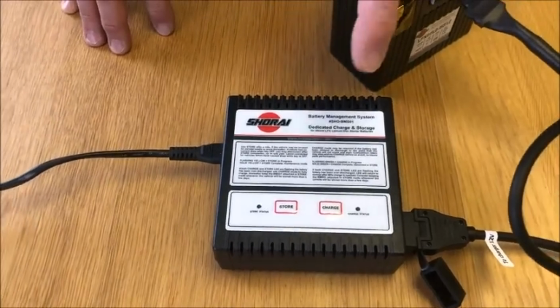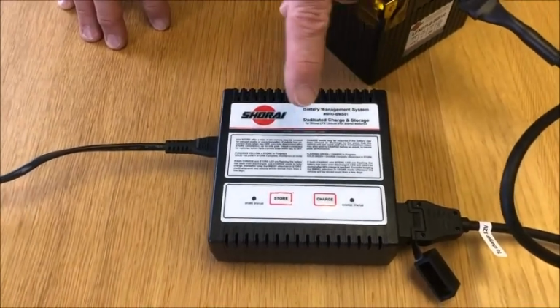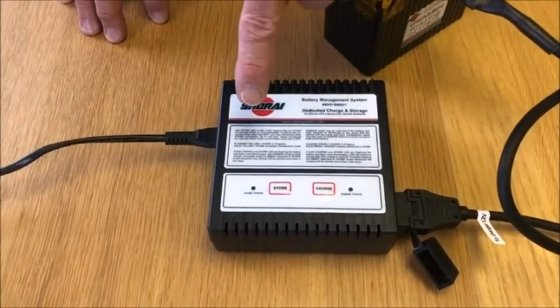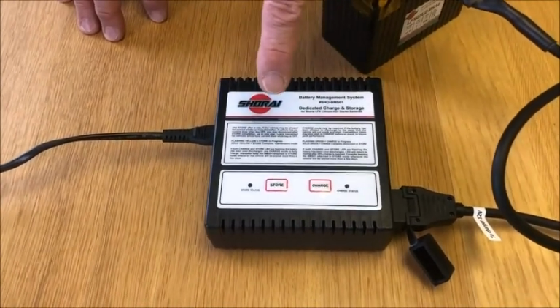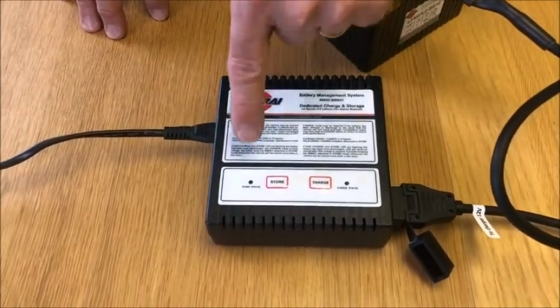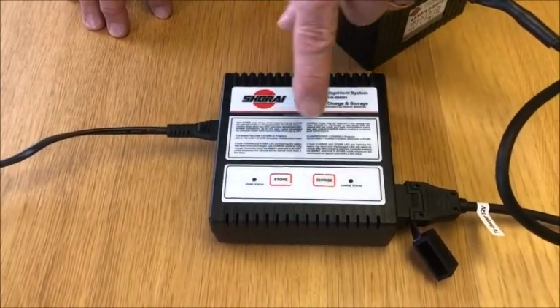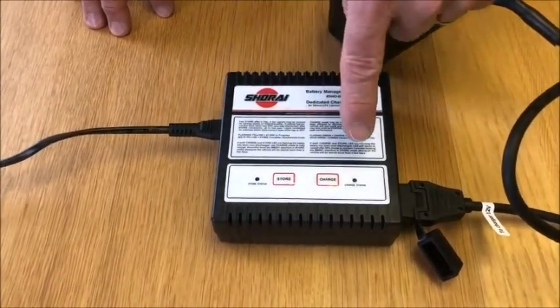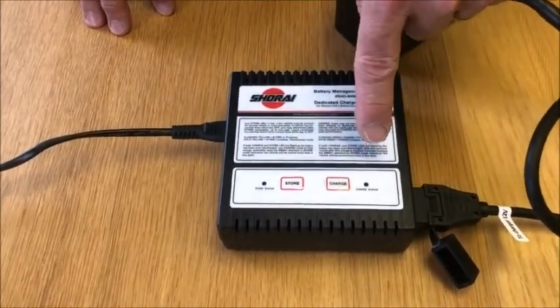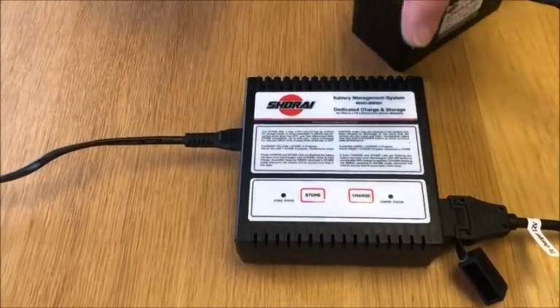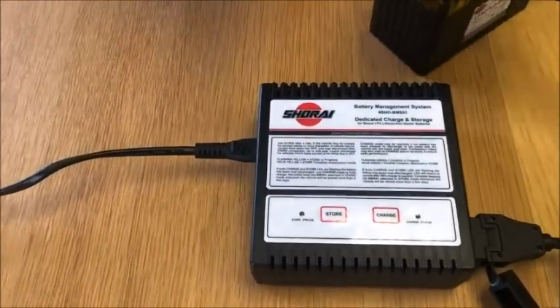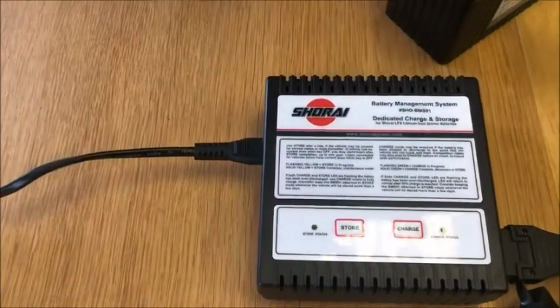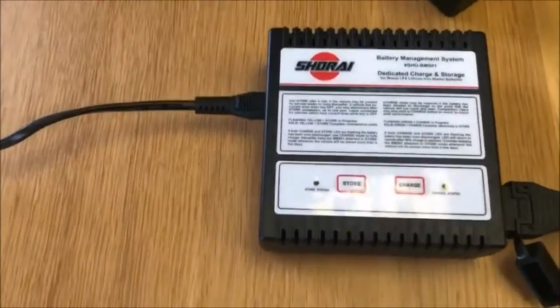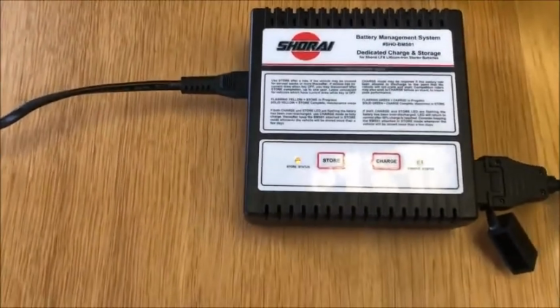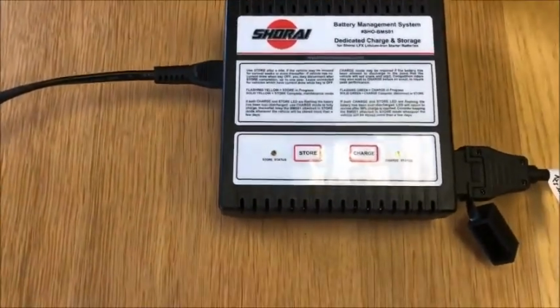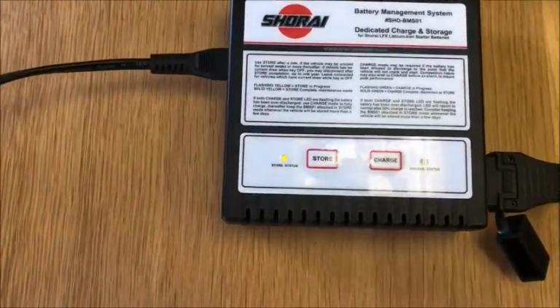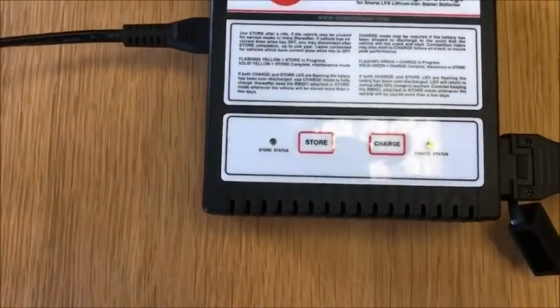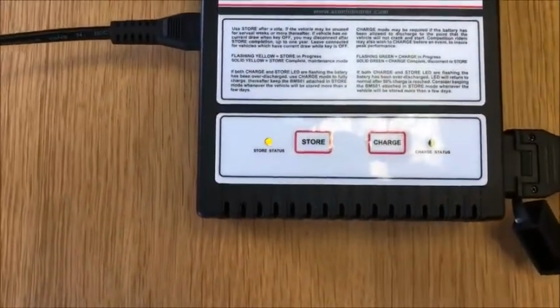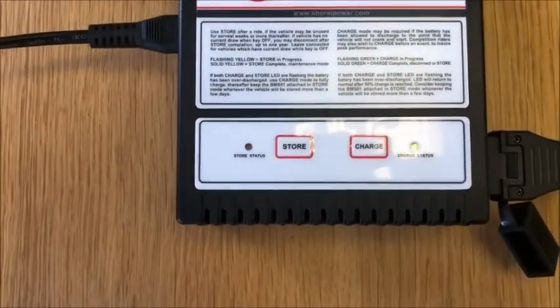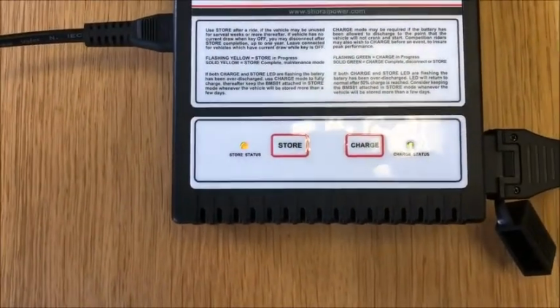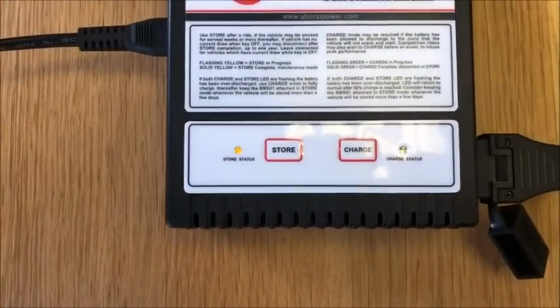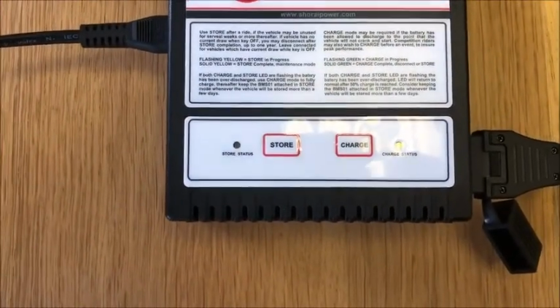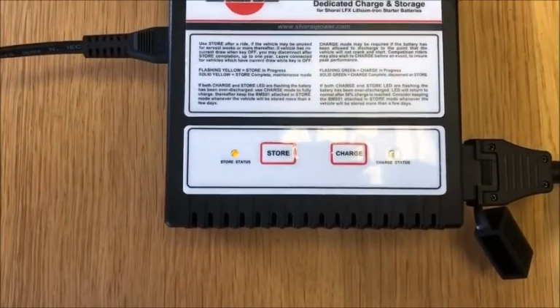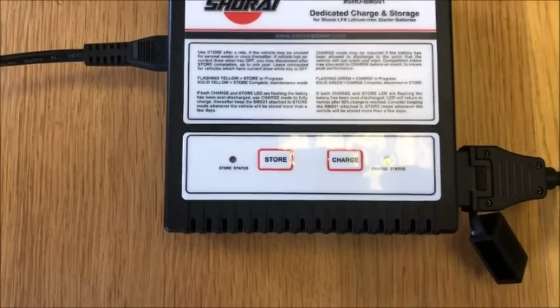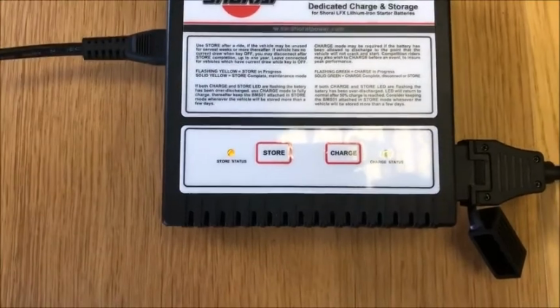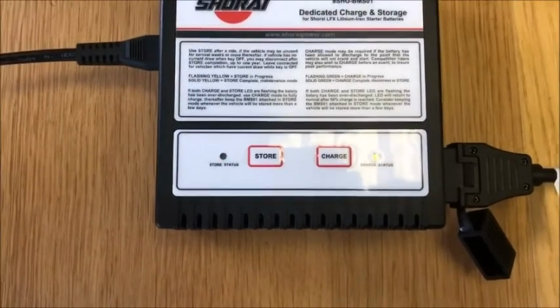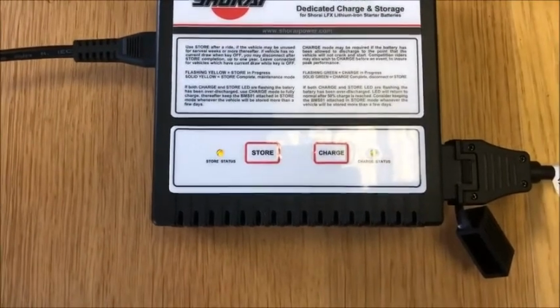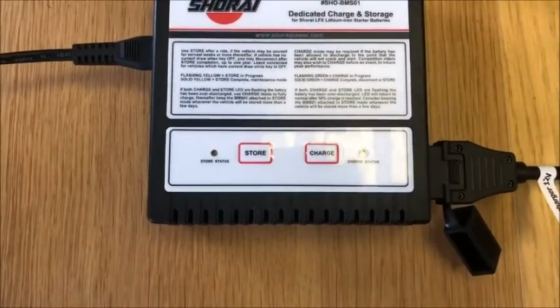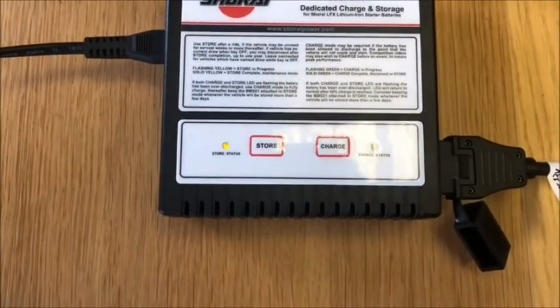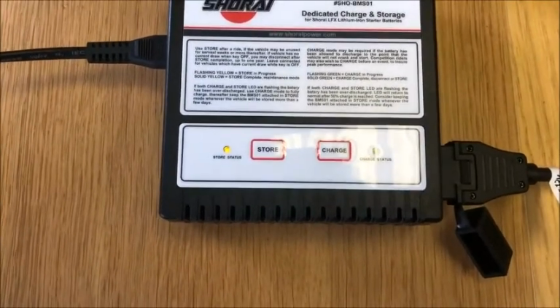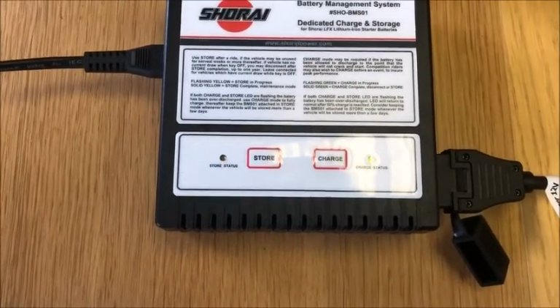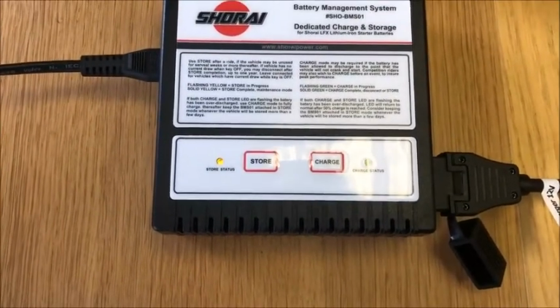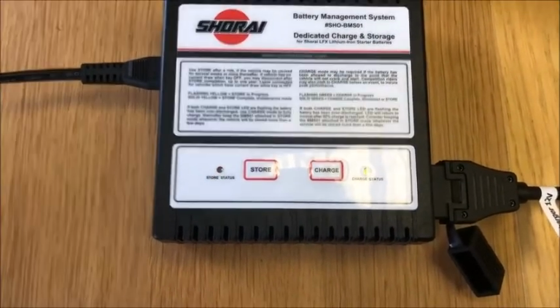You'll see that the yellow-orange and the green light are flashing alternately. That means the battery is quite low on charge. This is a brand new battery — they are shipped at a fairly low state of charge, only about 30 odd percent.